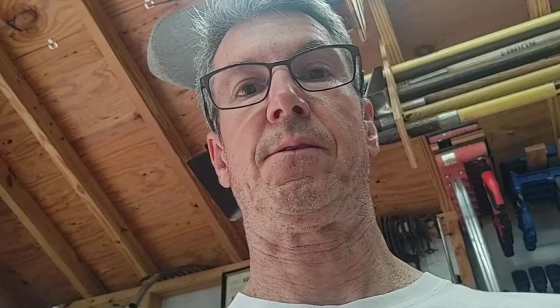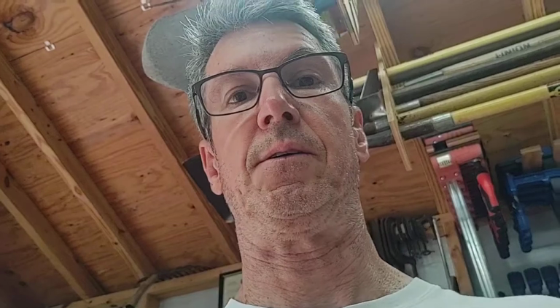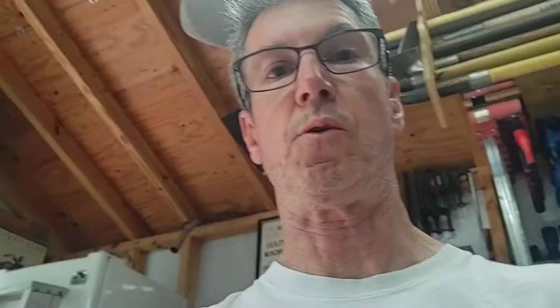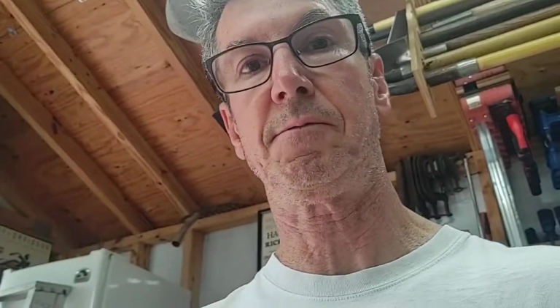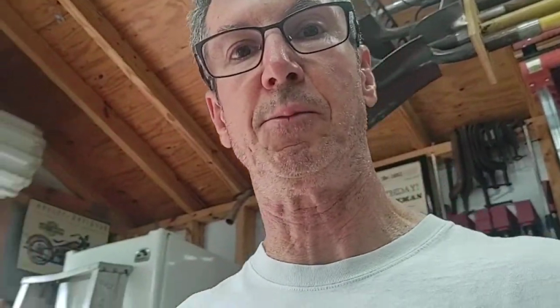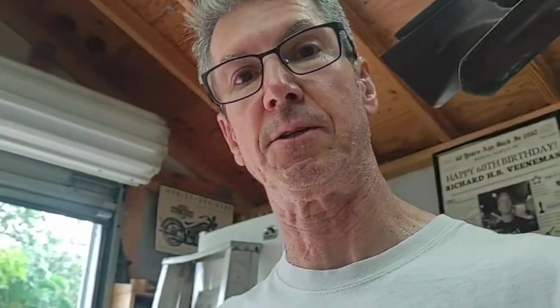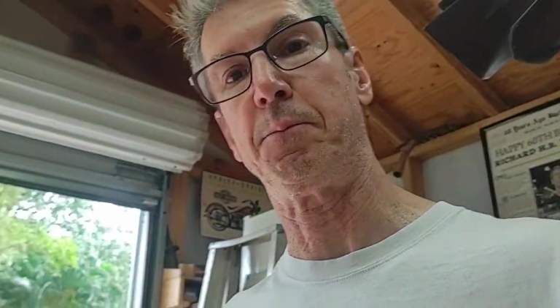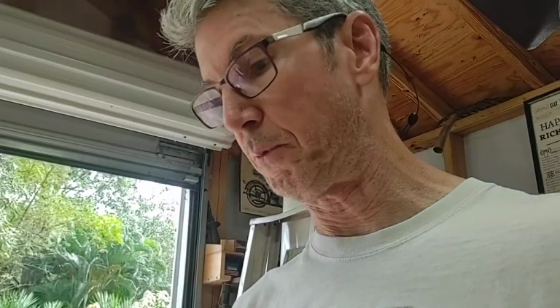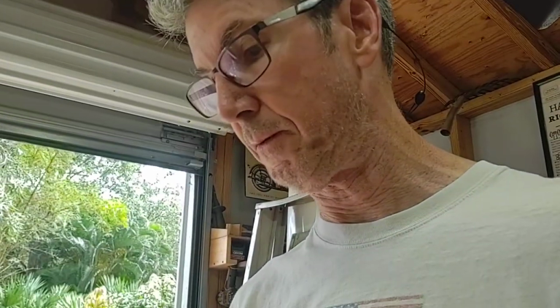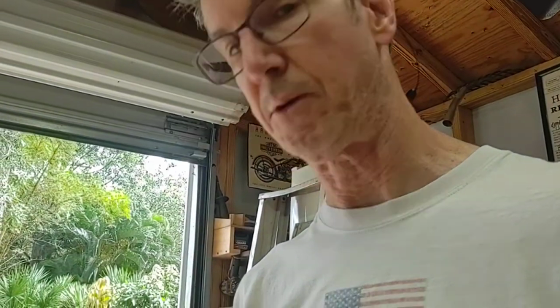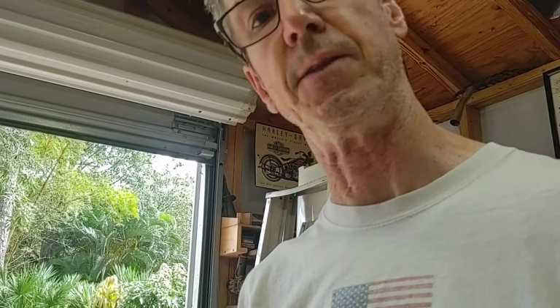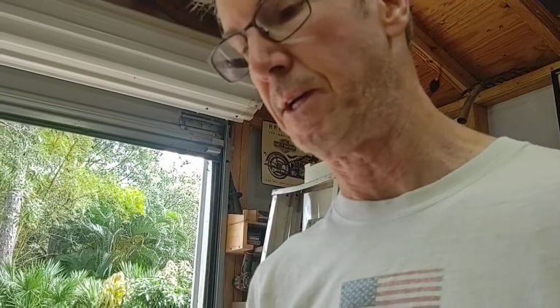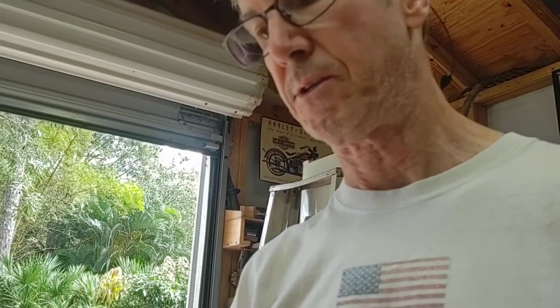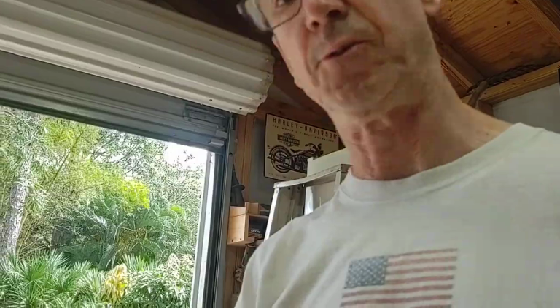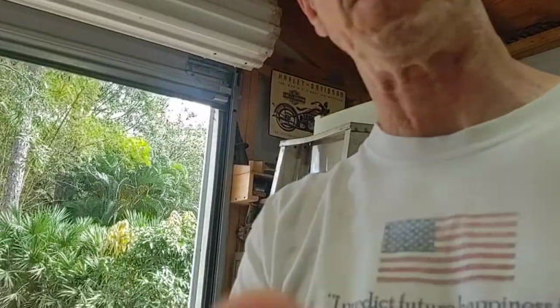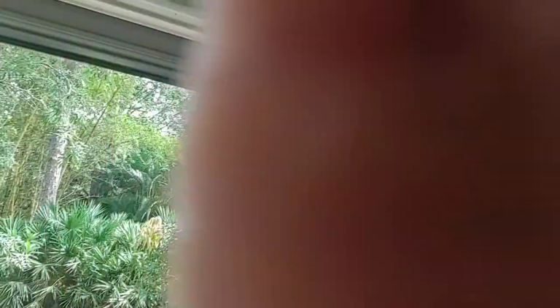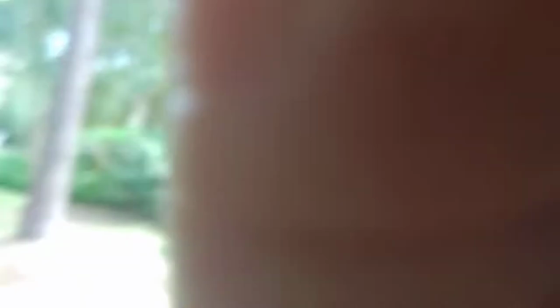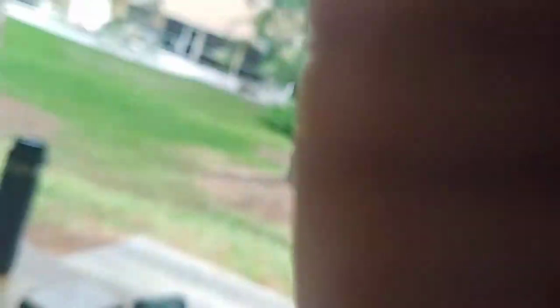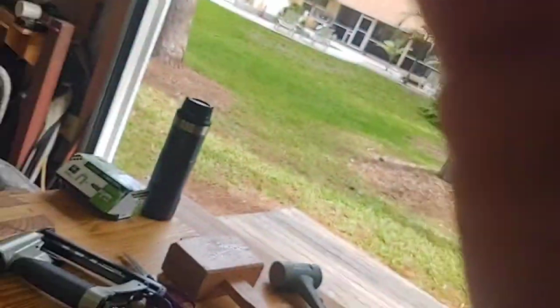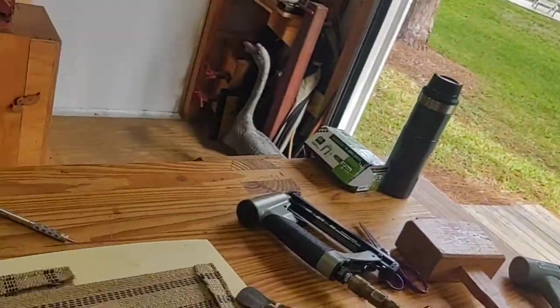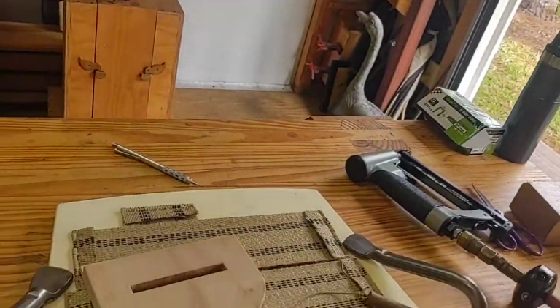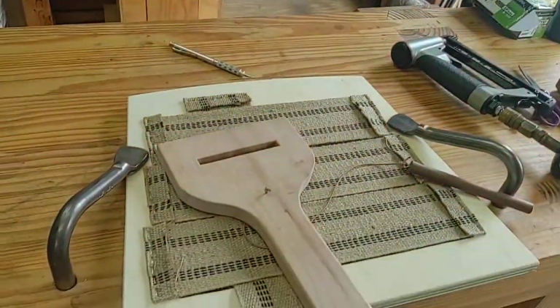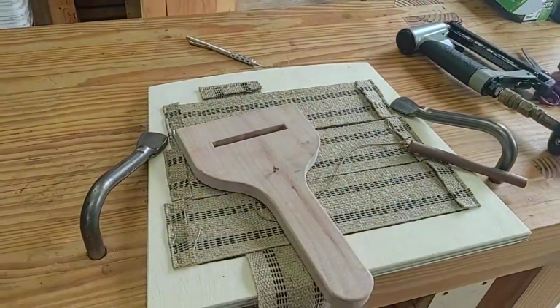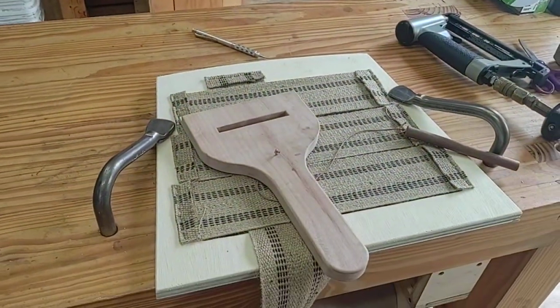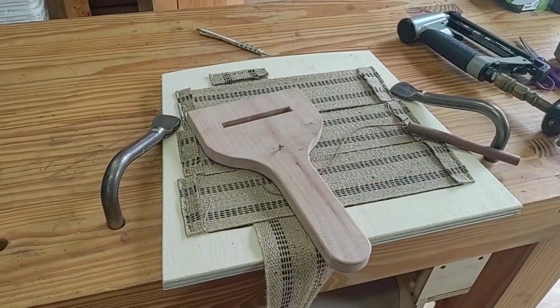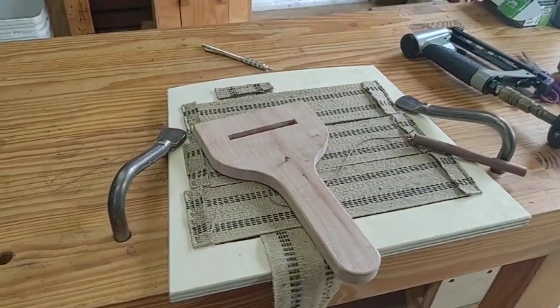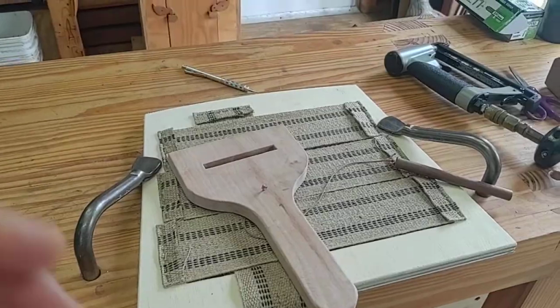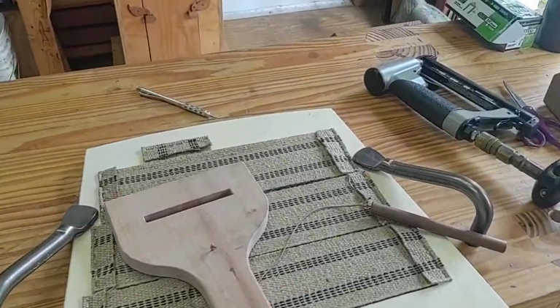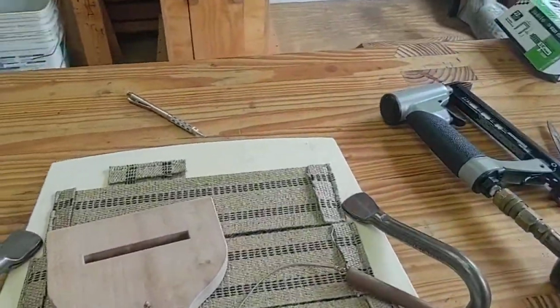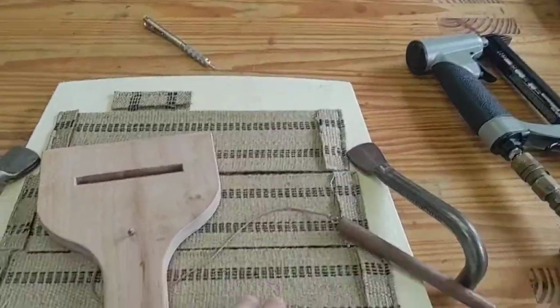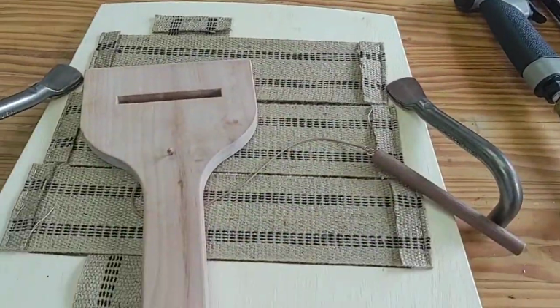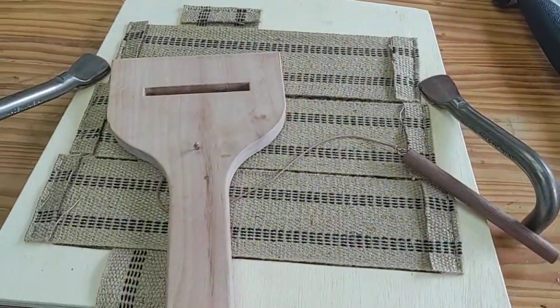Alright, another quality video of mine, so you've got to put up with me if you're watching this. So, doing some chairs here, and I need to do the chair seats. Here's the seats. I'm putting the webbing on.